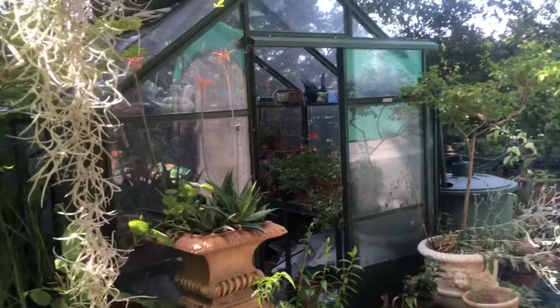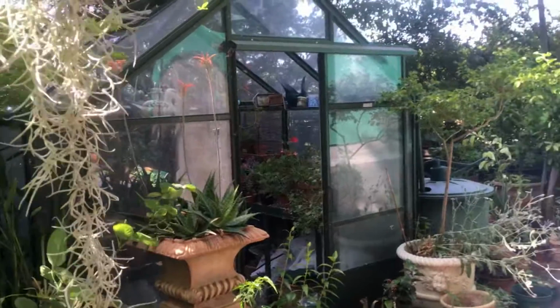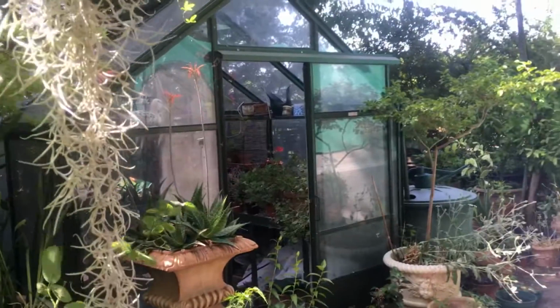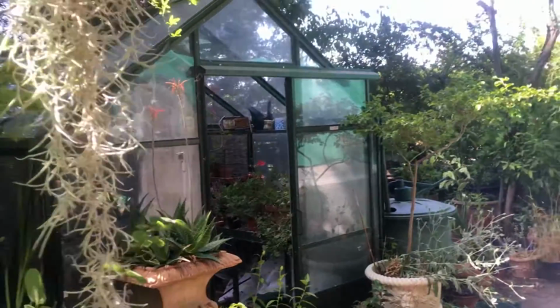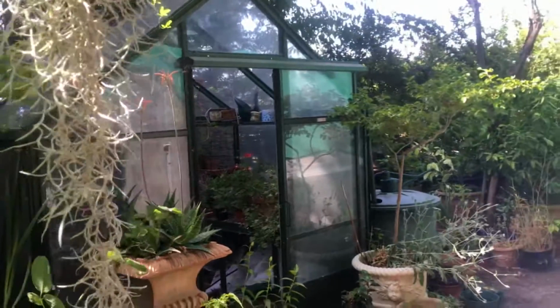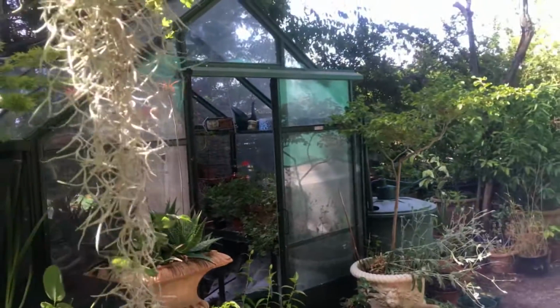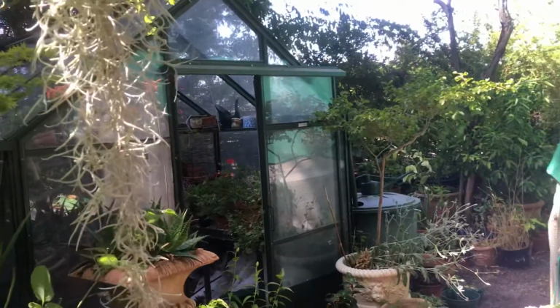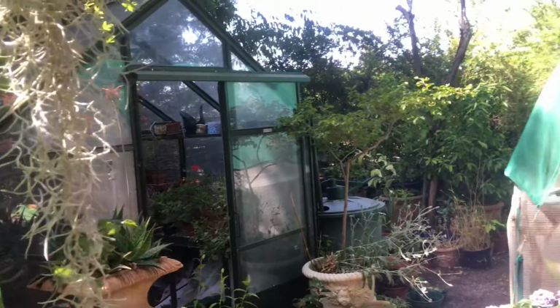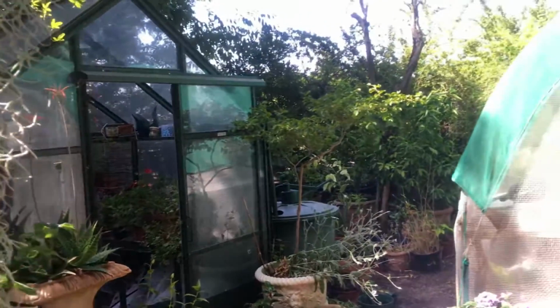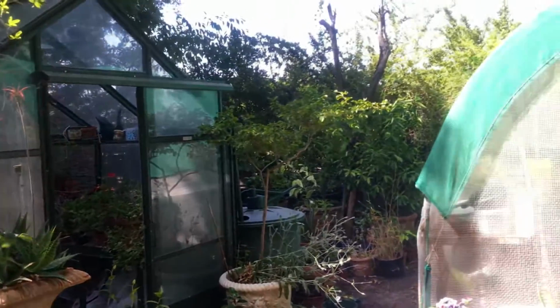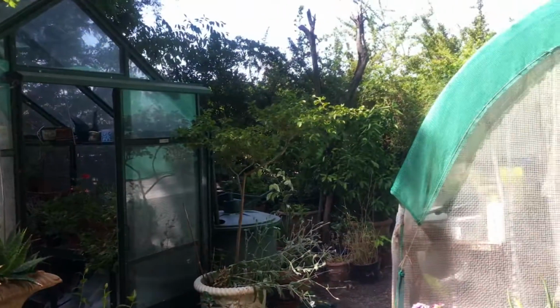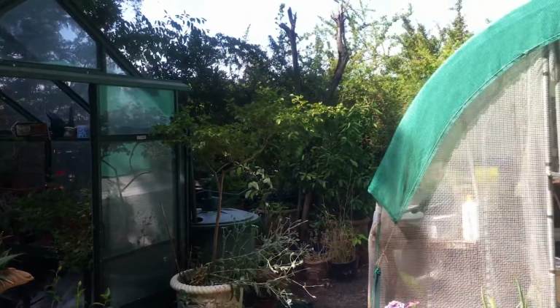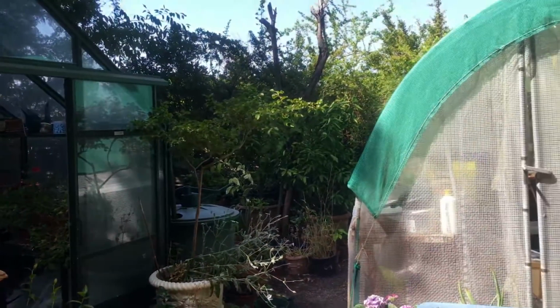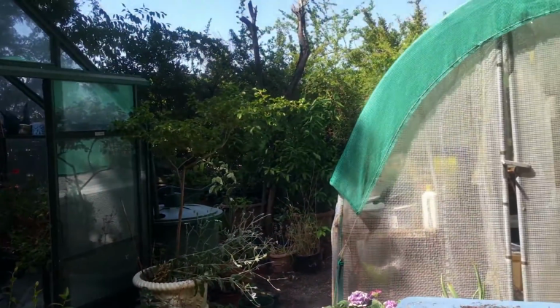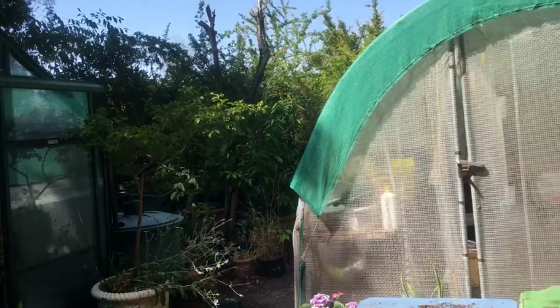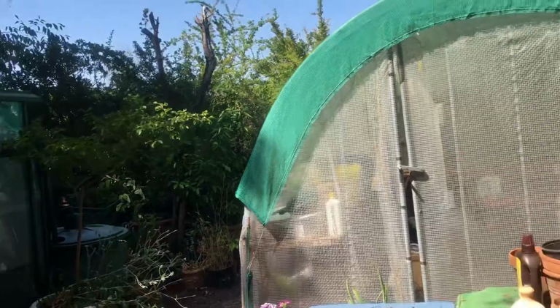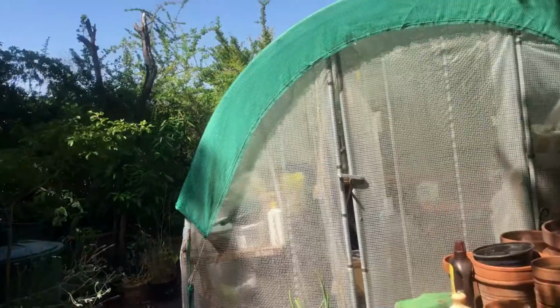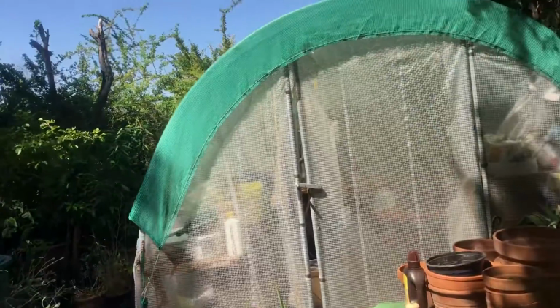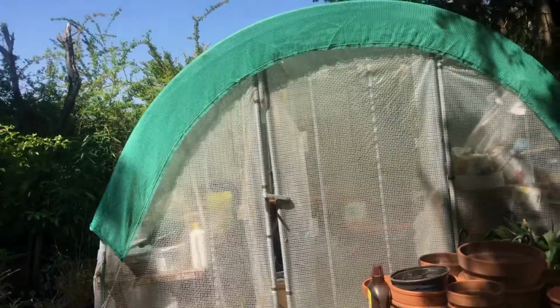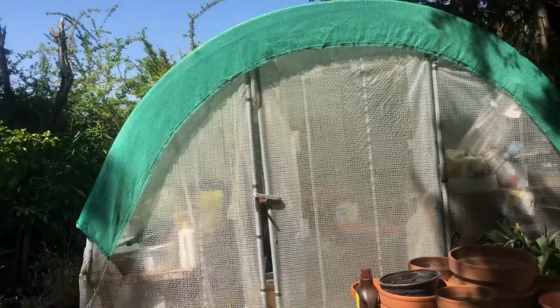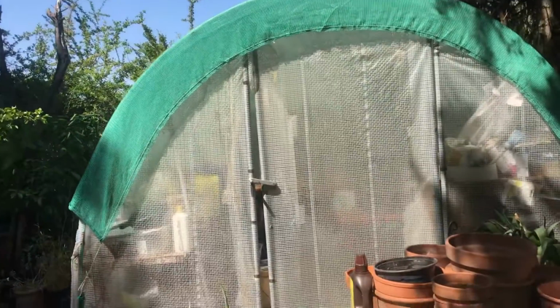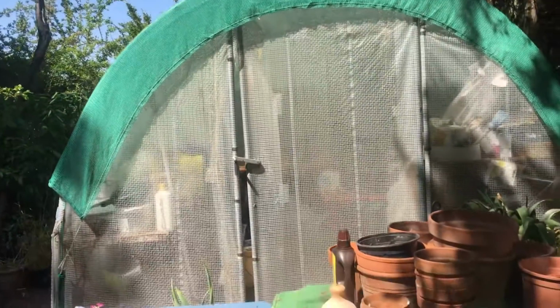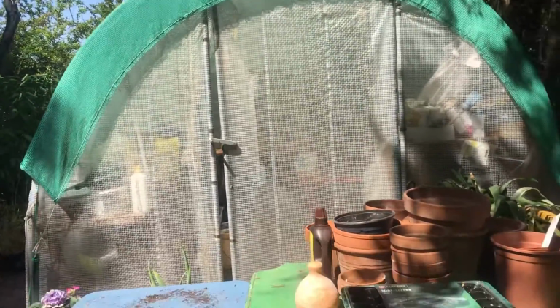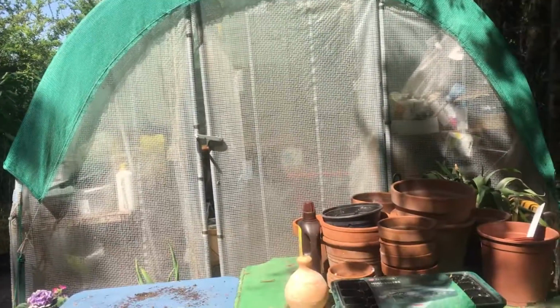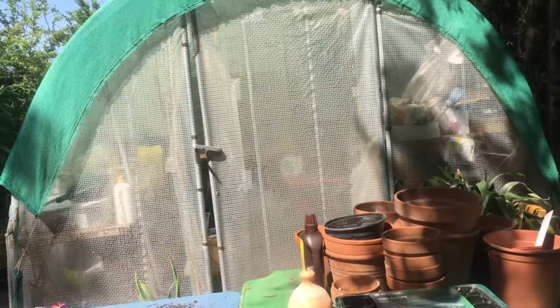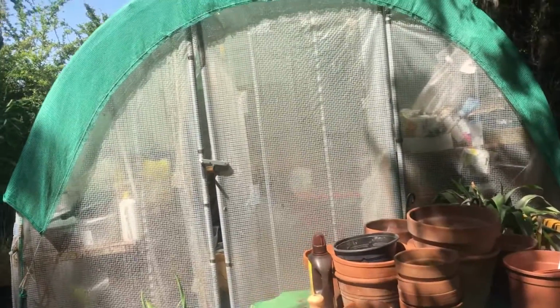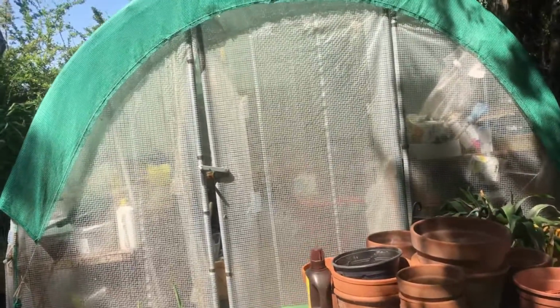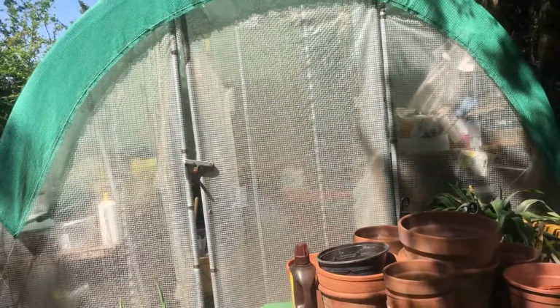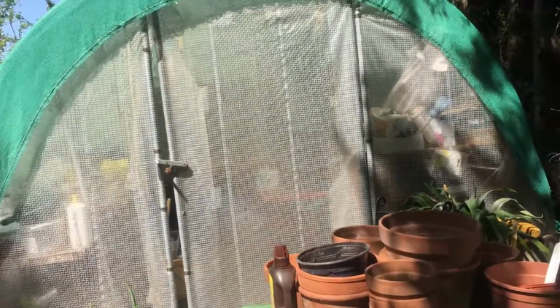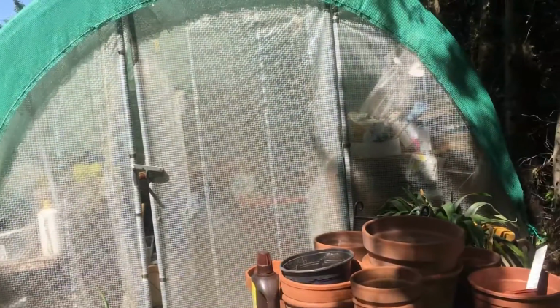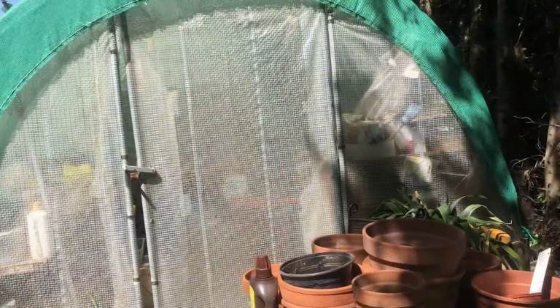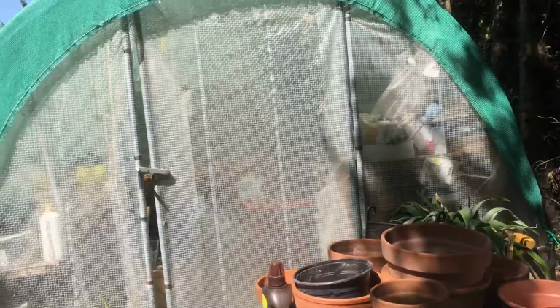So there's a greenhouse. And that's a polytunnel. She doesn't have plants in that one now. It's just gardening supplies.